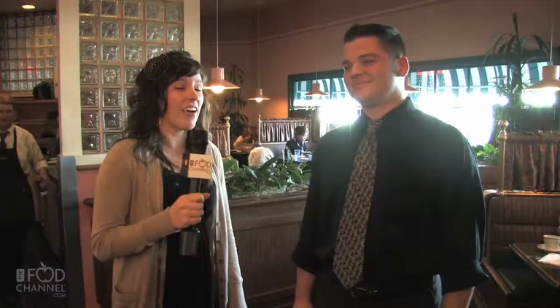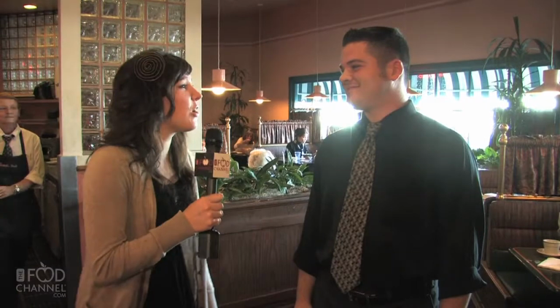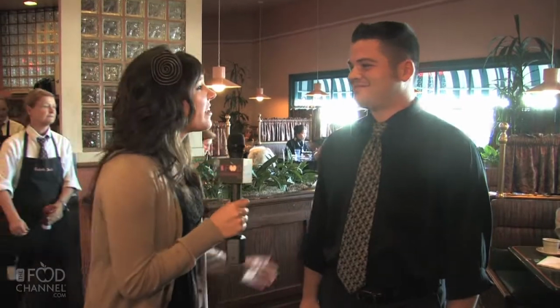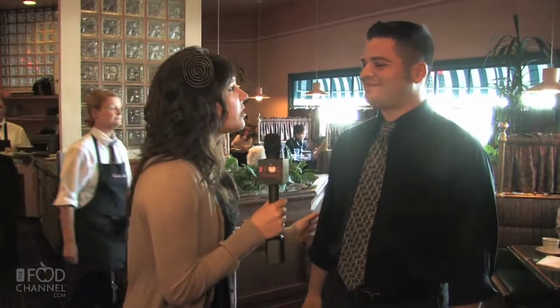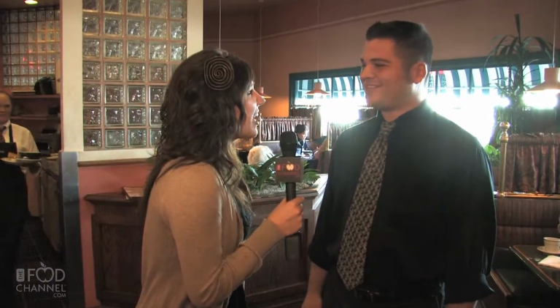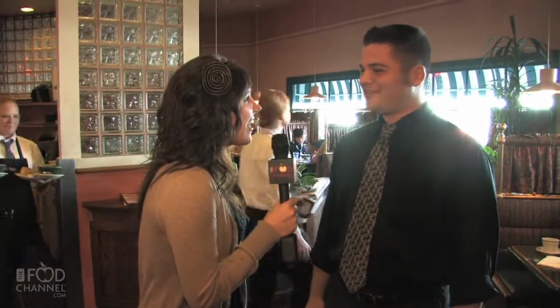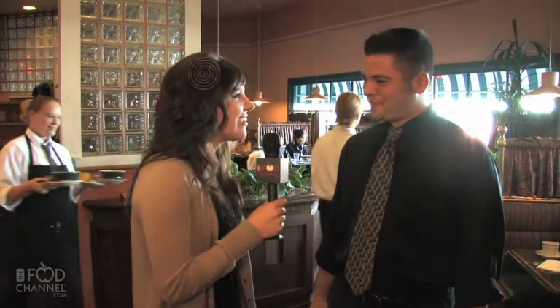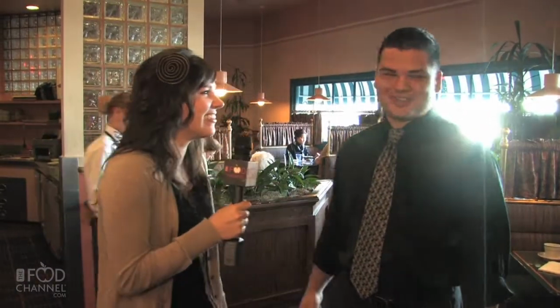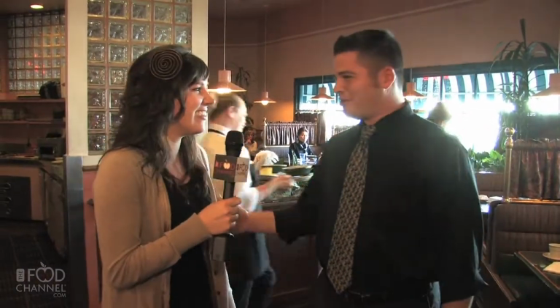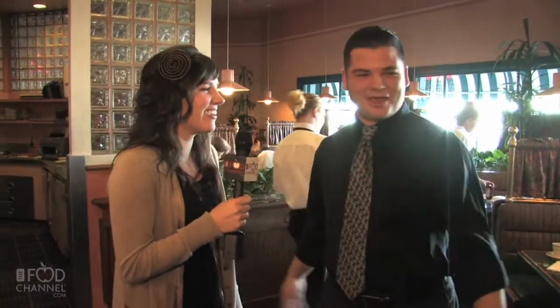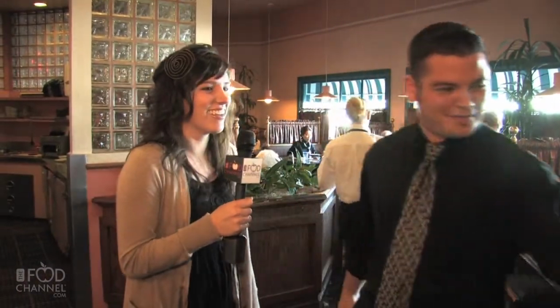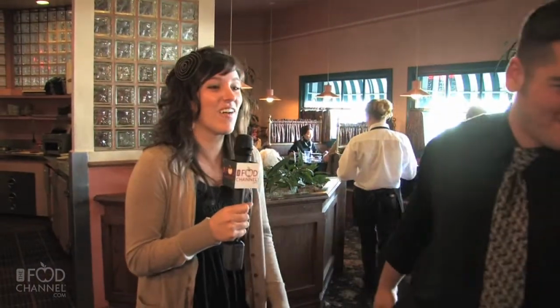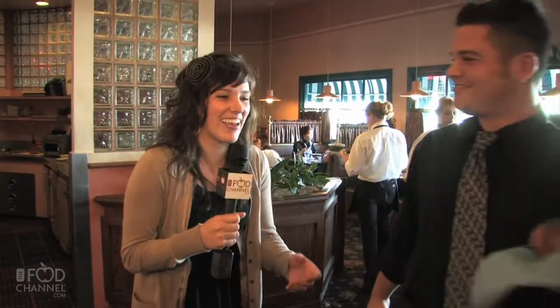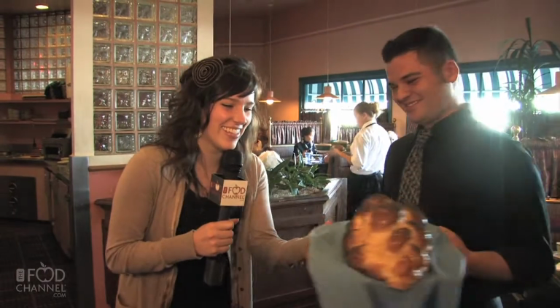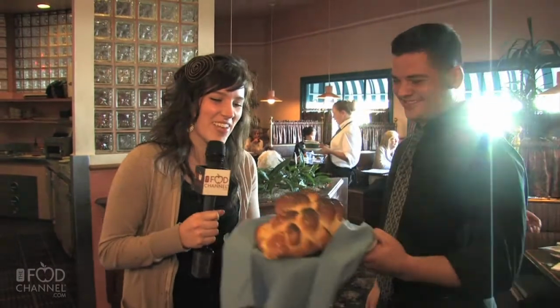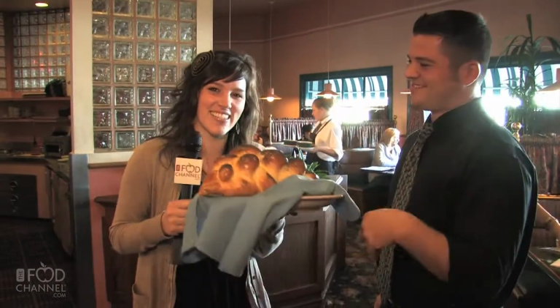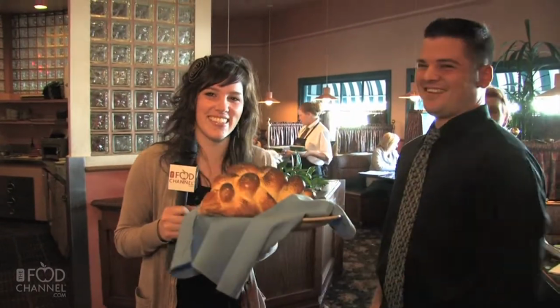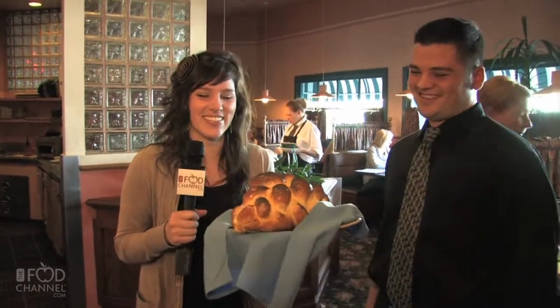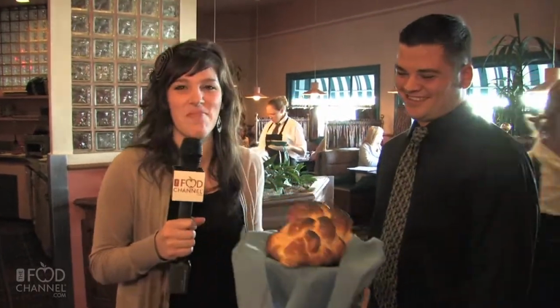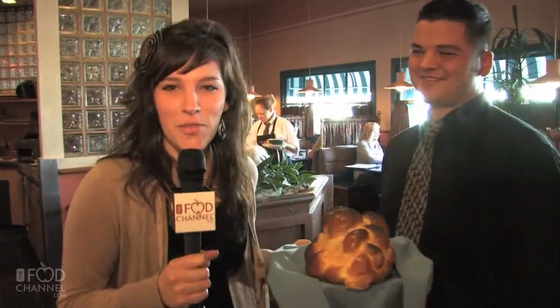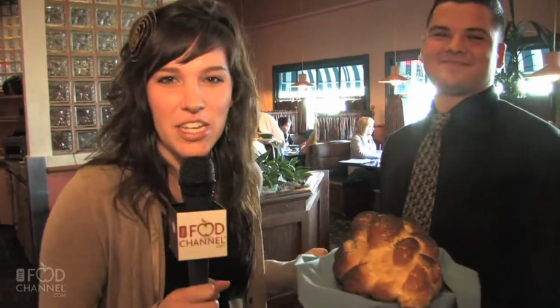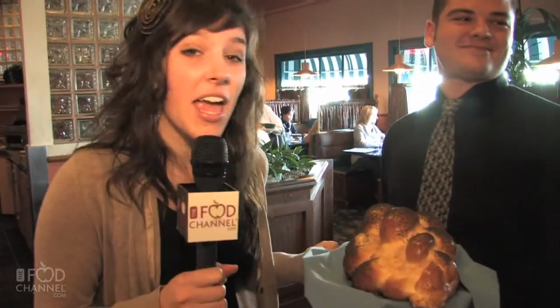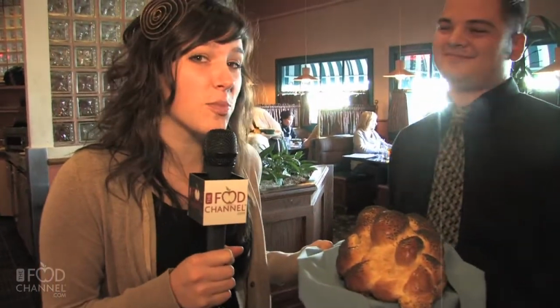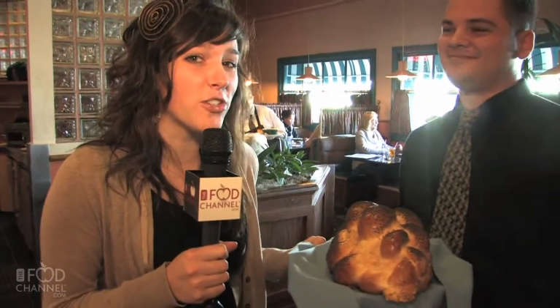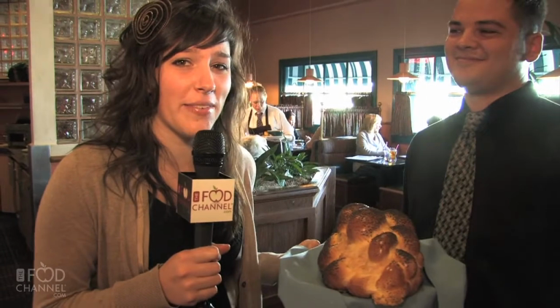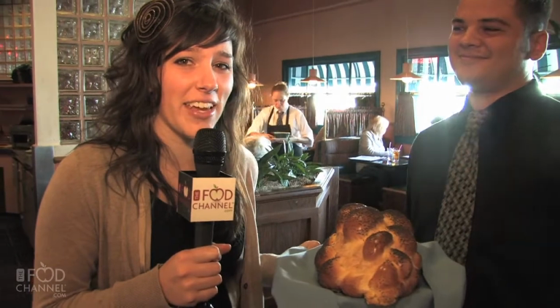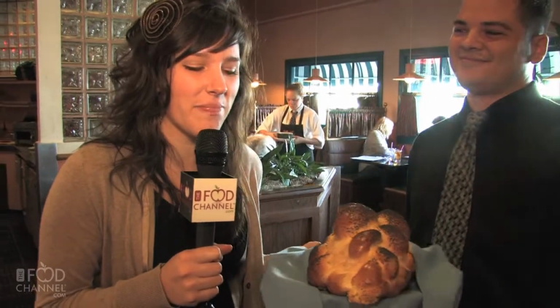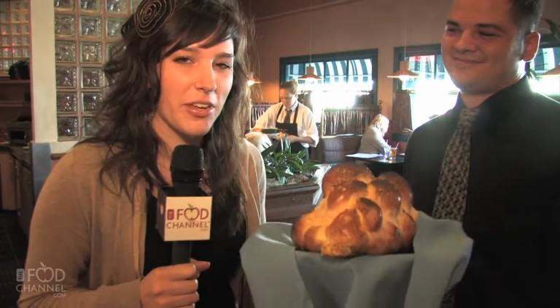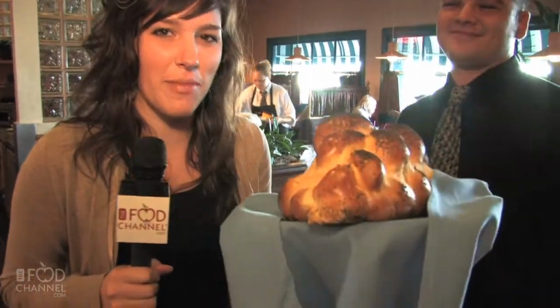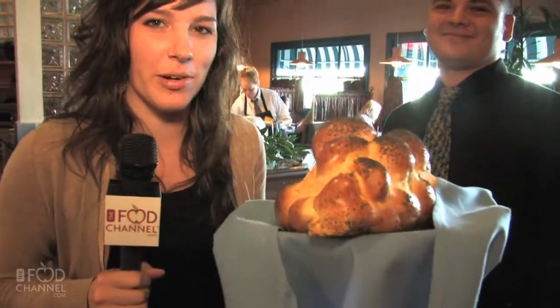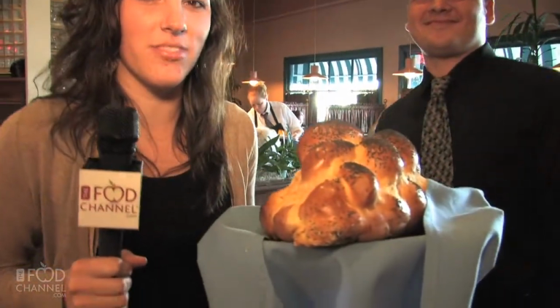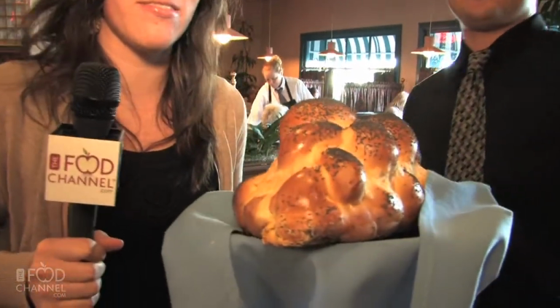All right Joe, well thank you so much for your time today. Thank you very much. Before you go, we have the challah bread — oh yeah, I made this! I'm Kristen Niemer and this has been Food Channel Raves and Faves. I'm gonna go eat my challah bread.